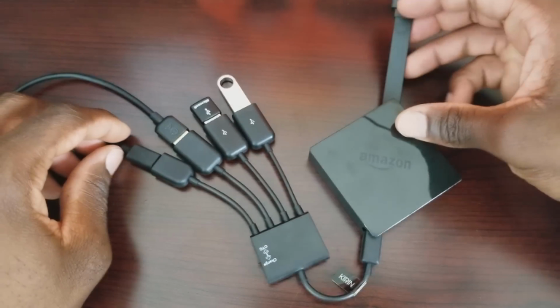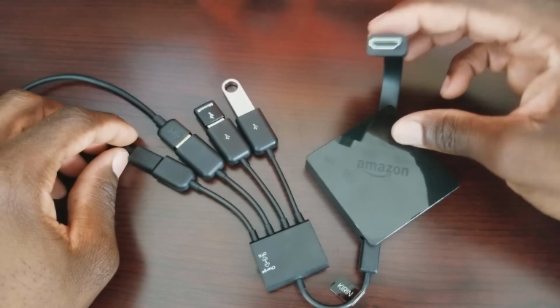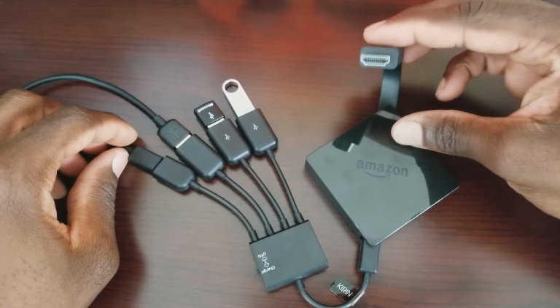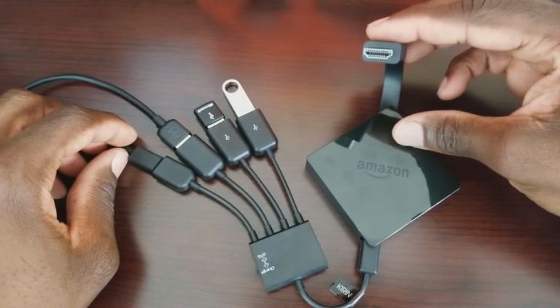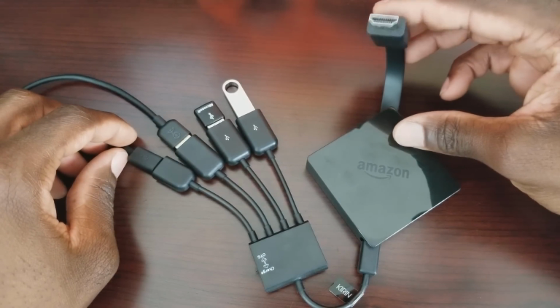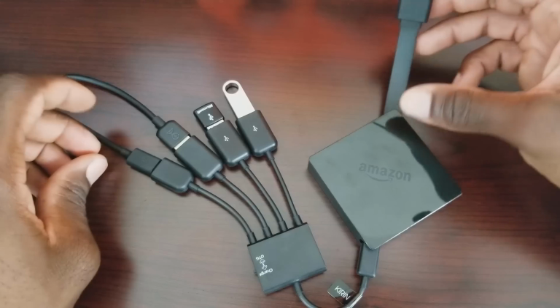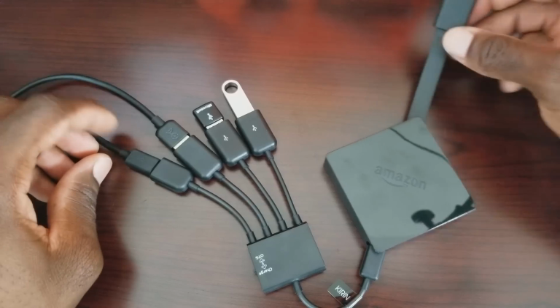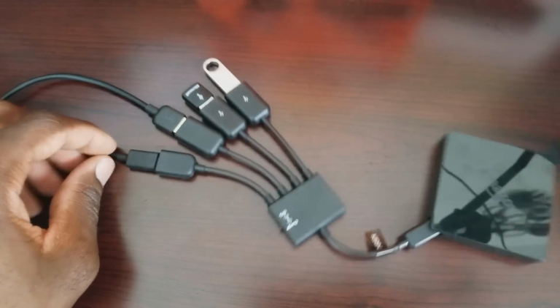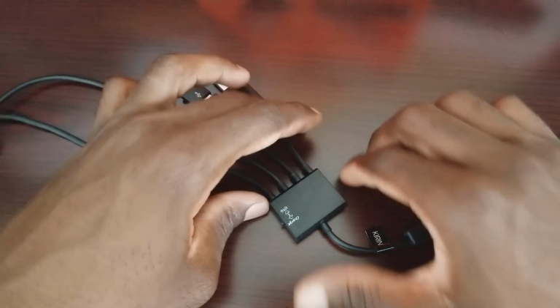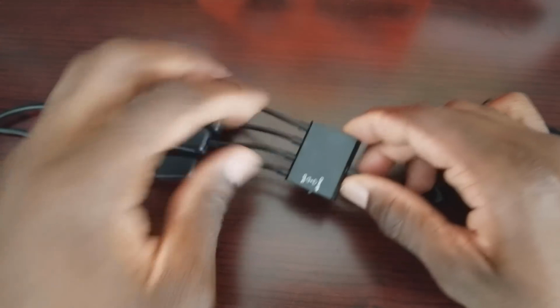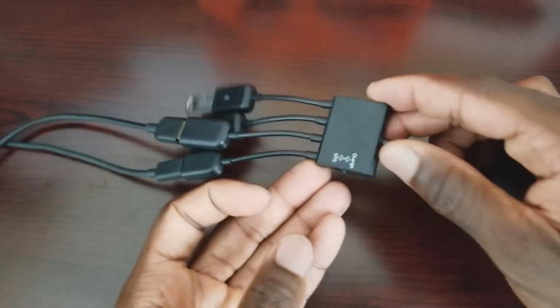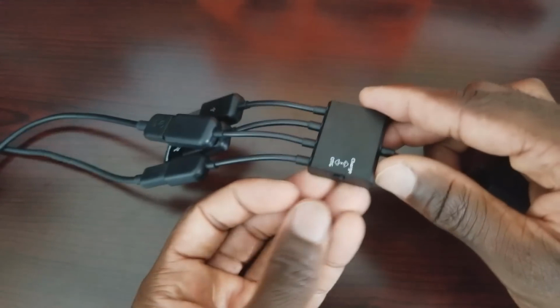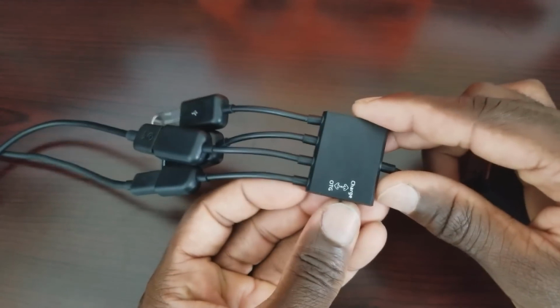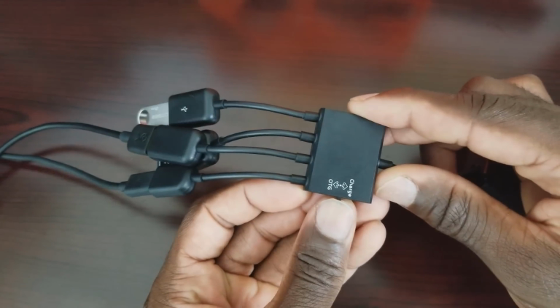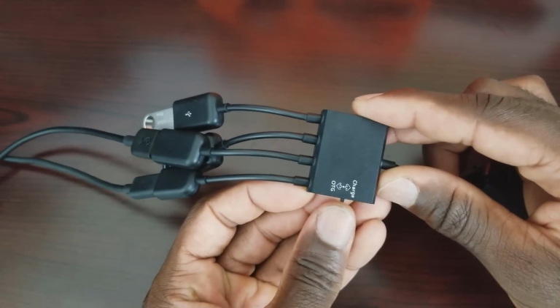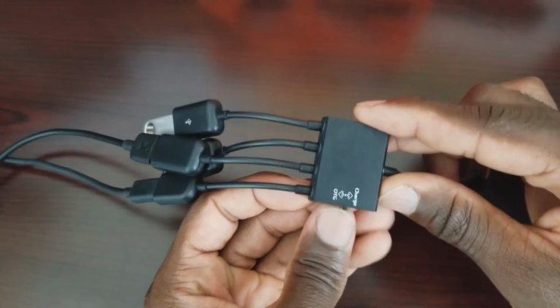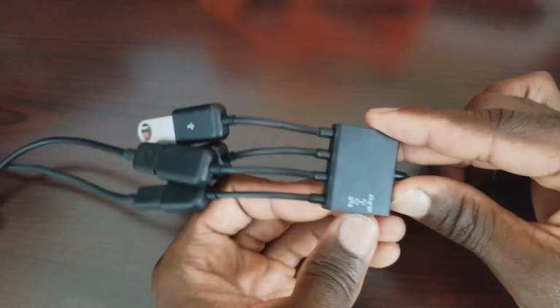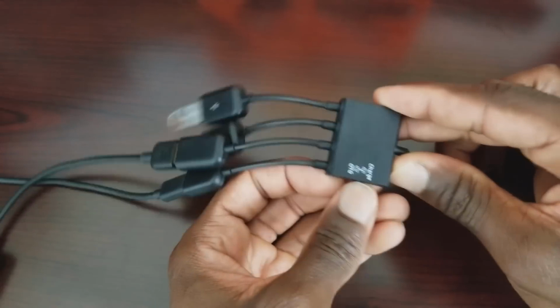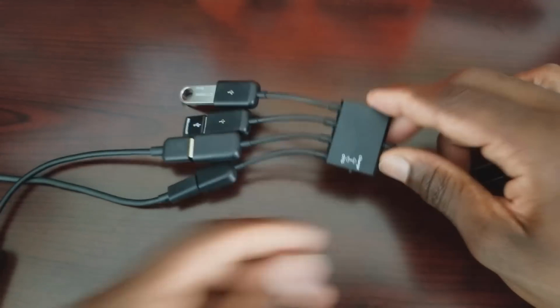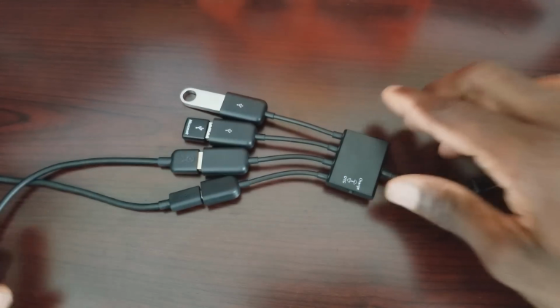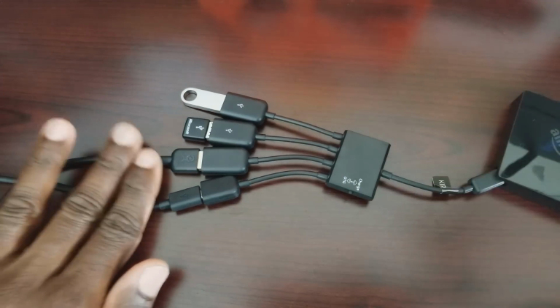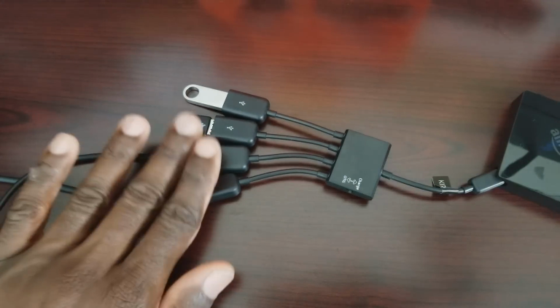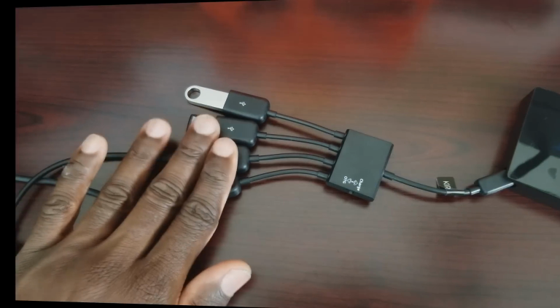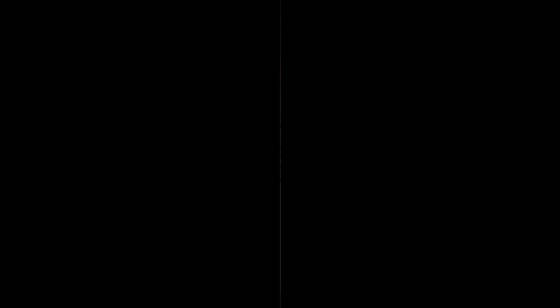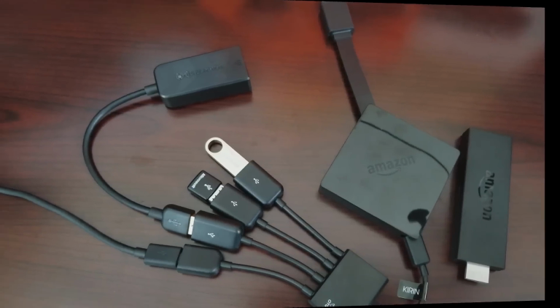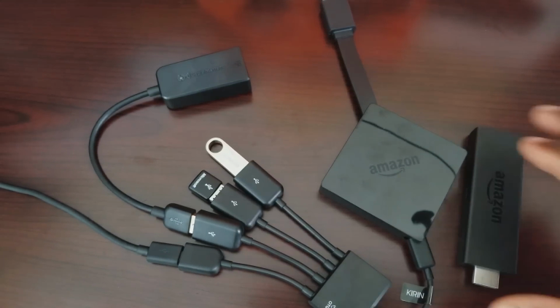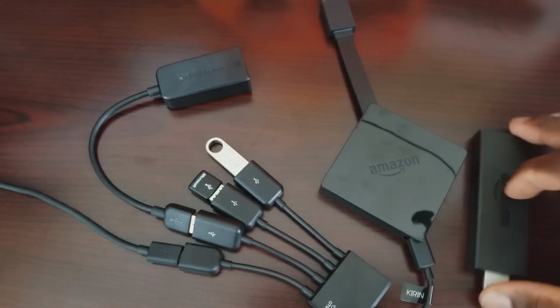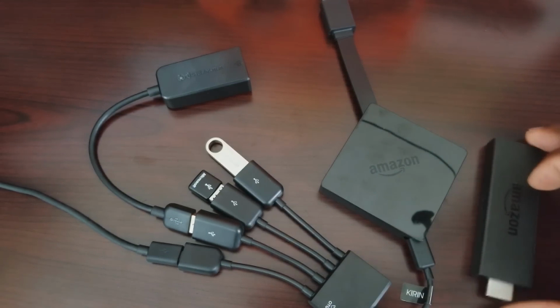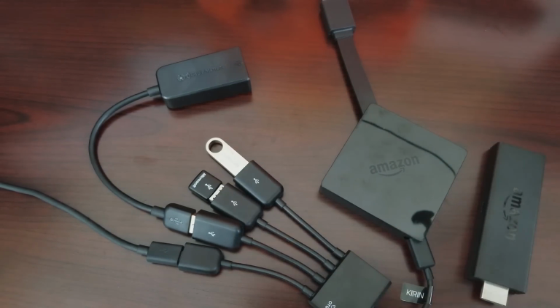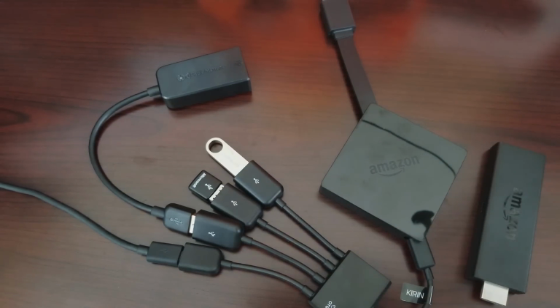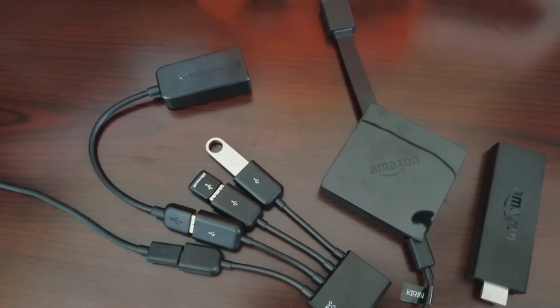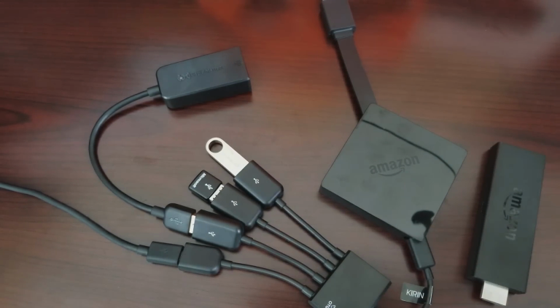That's the setup — plug it into your TV or monitor and you're good to go. One important thing: make sure this device is set to OTG and you should be able to read anything from it. I'll put all the links in the description where you can pick them up on Amazon.